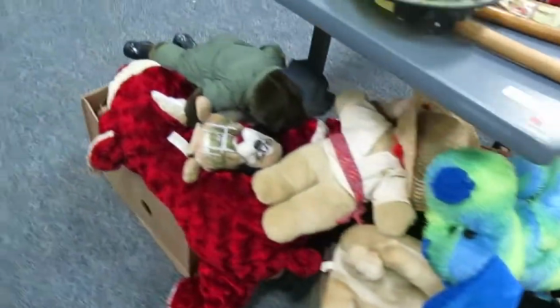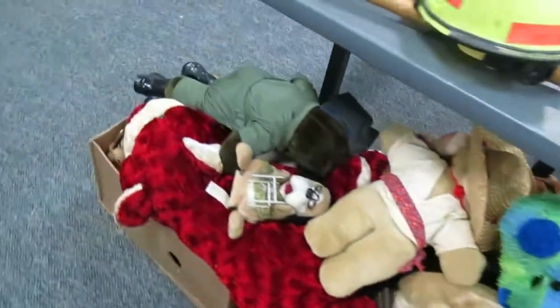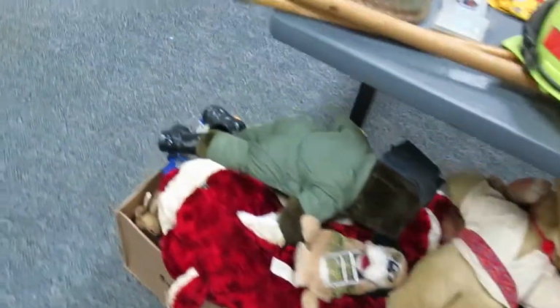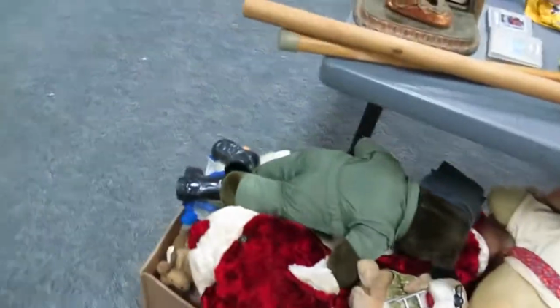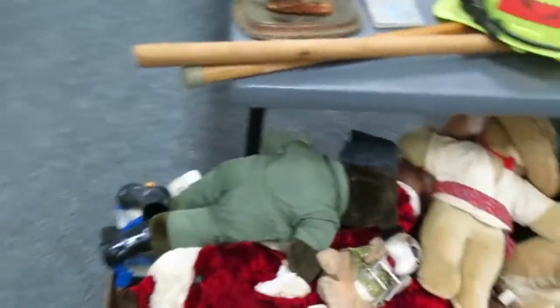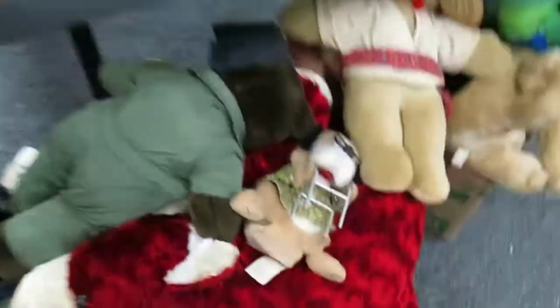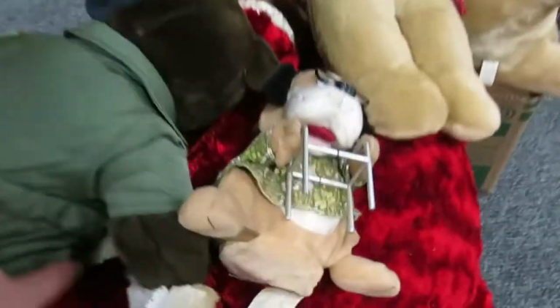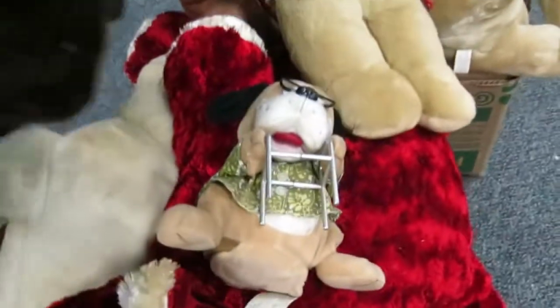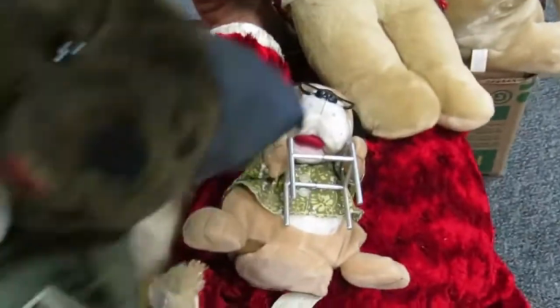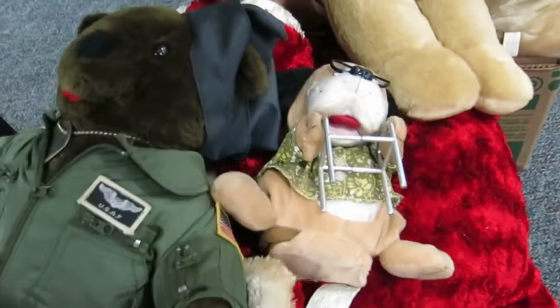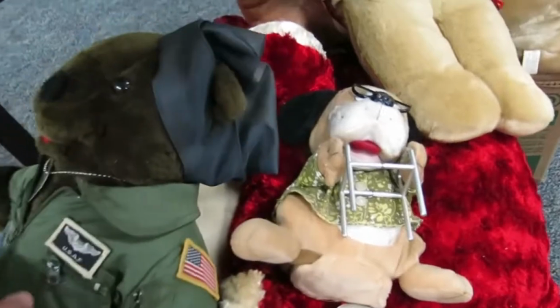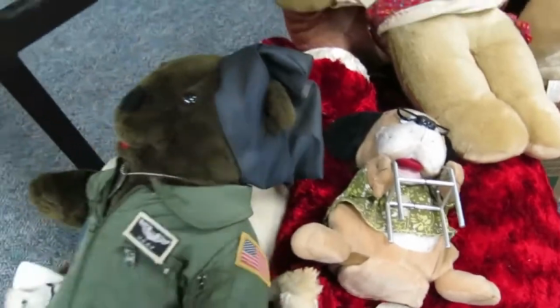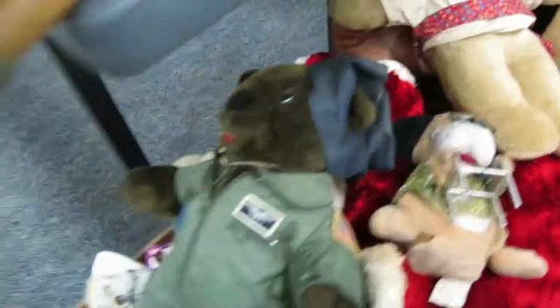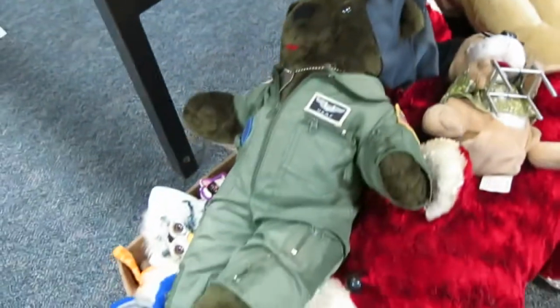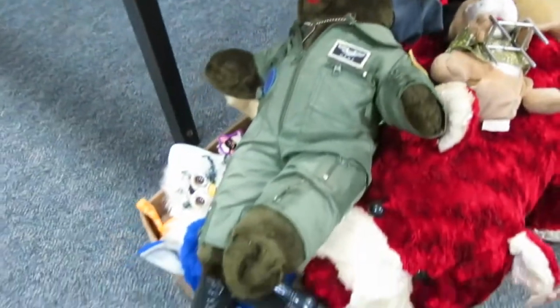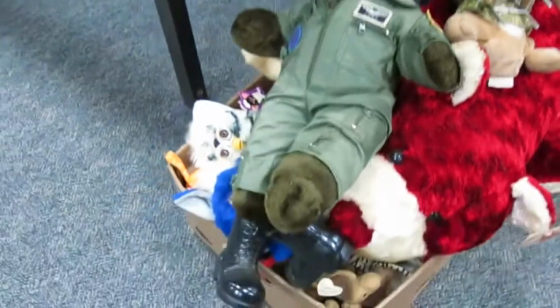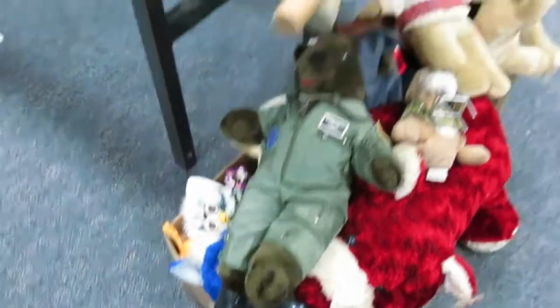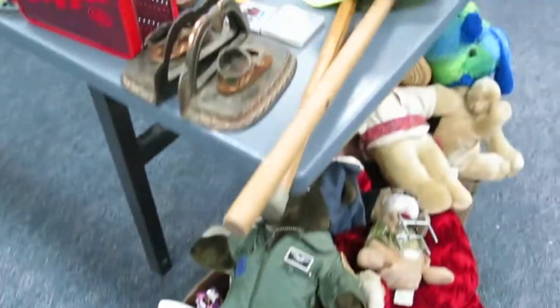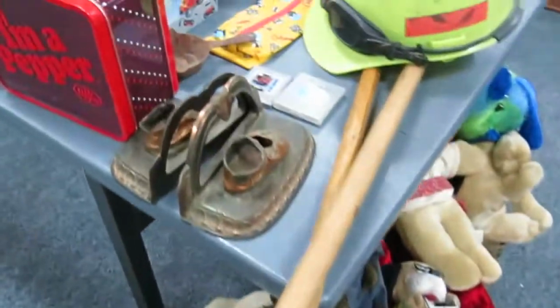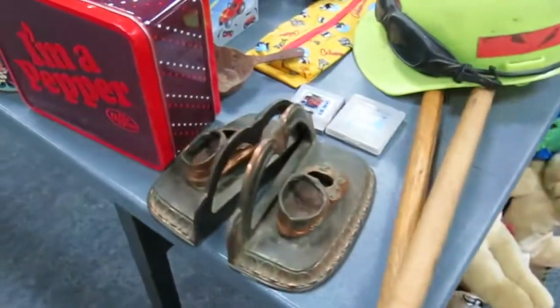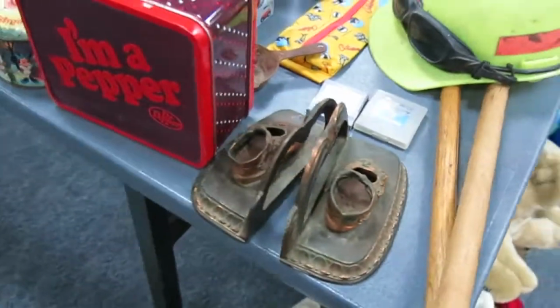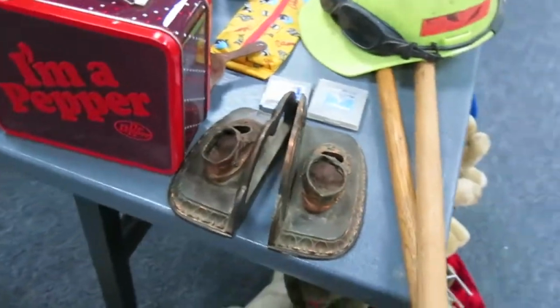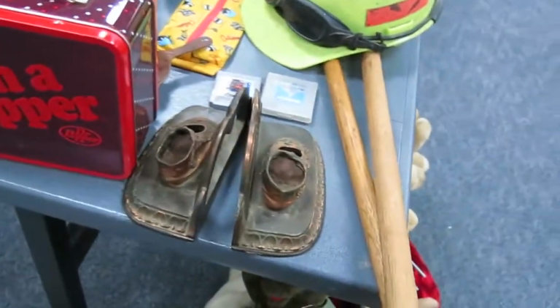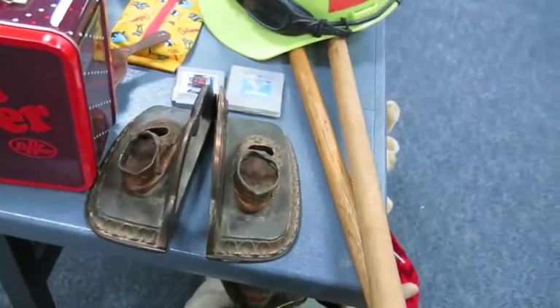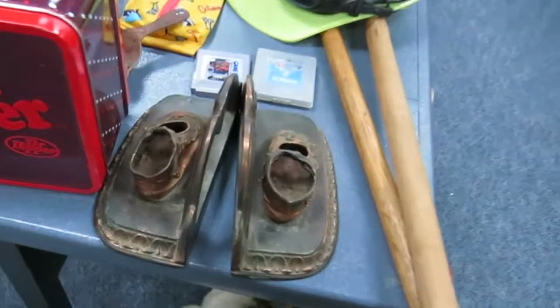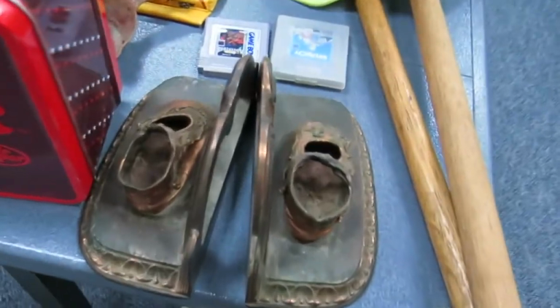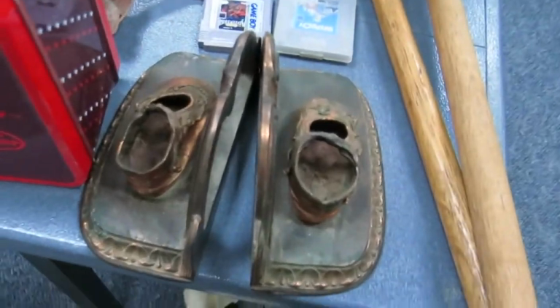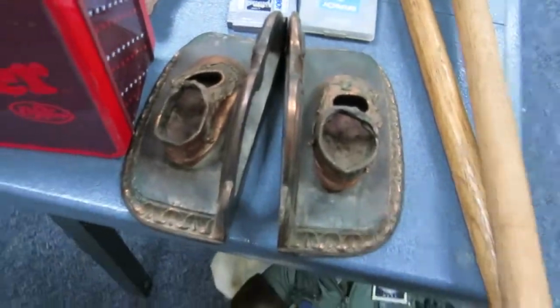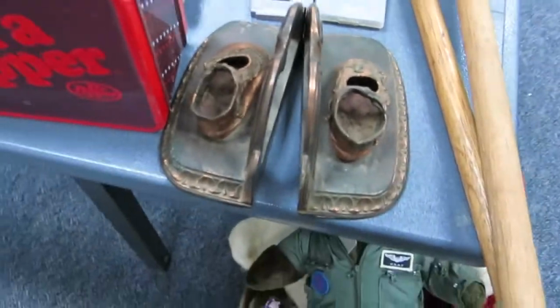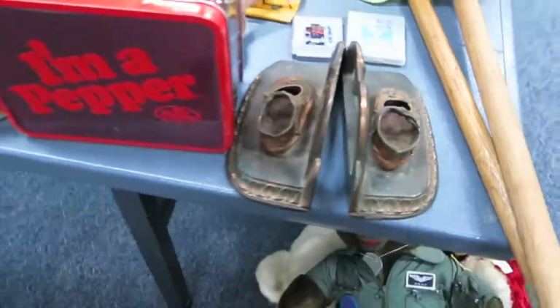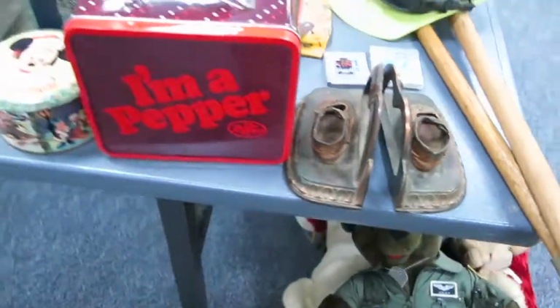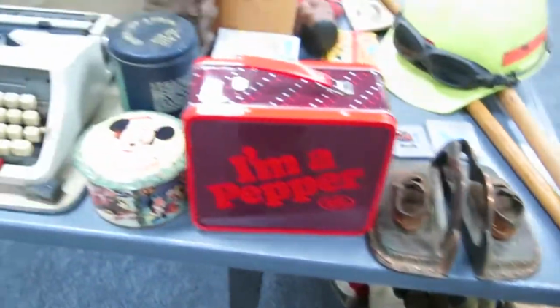Some stuffed animals — there are some vintage pieces in here. There's a really cool military bear, U.S. Air Force. This is one of my favorite tables — really vintage bookends there.